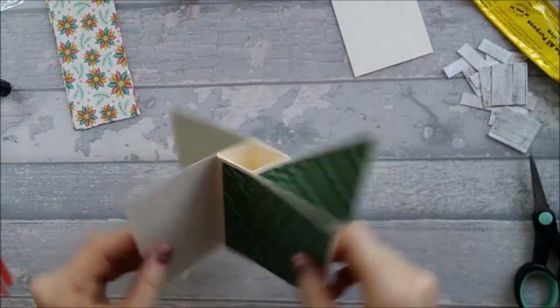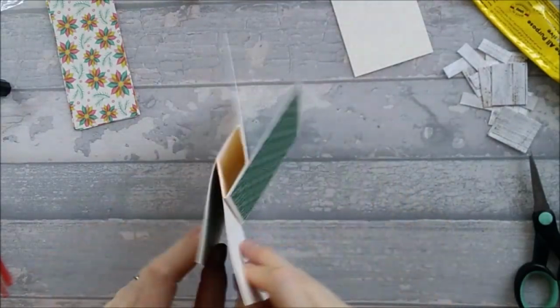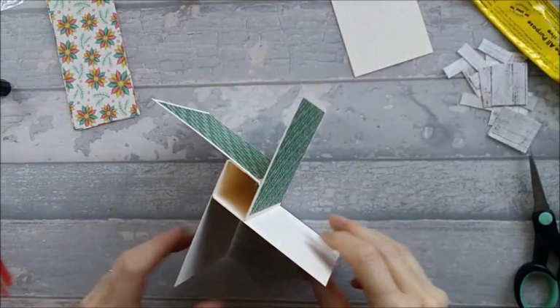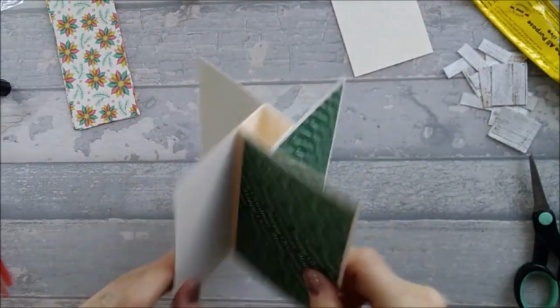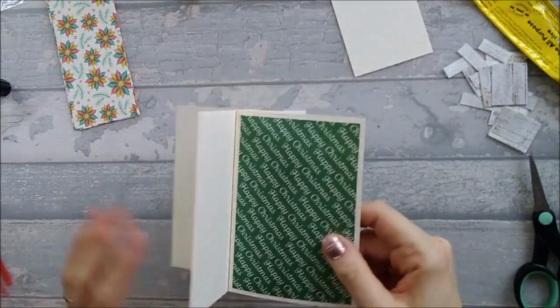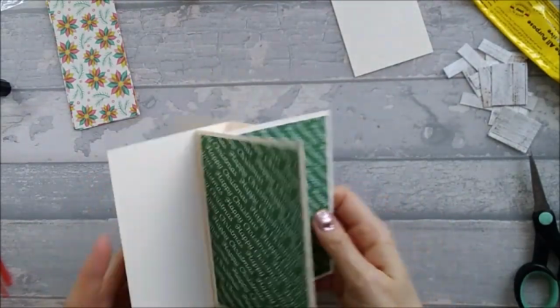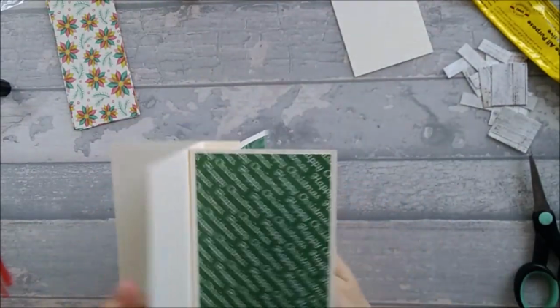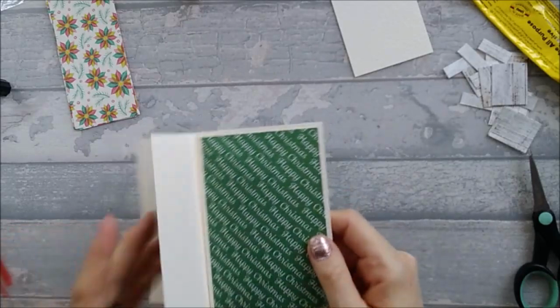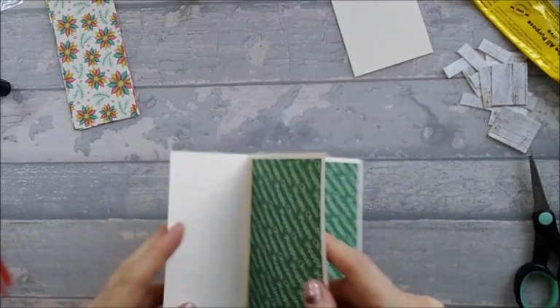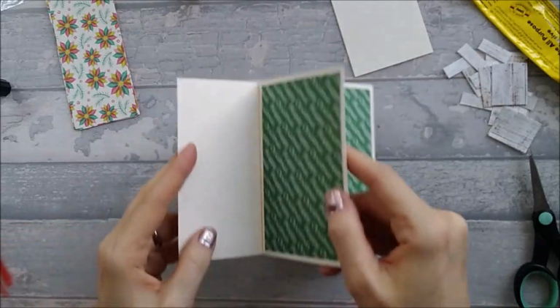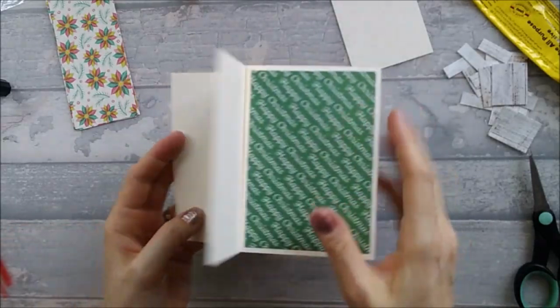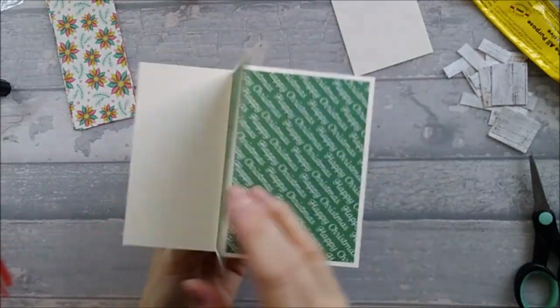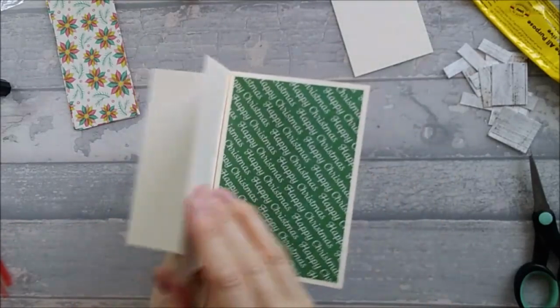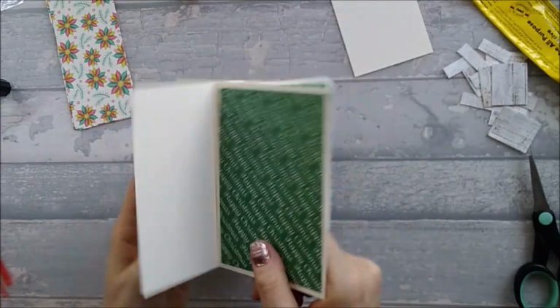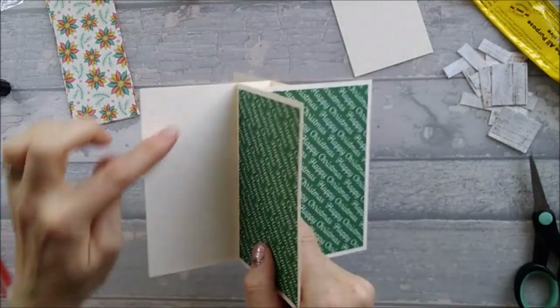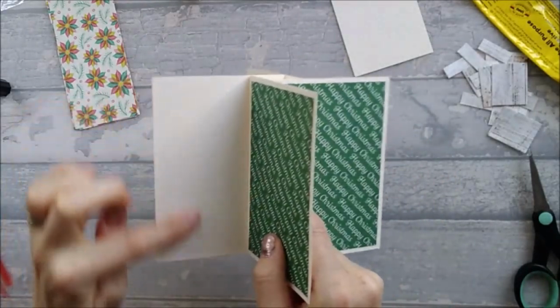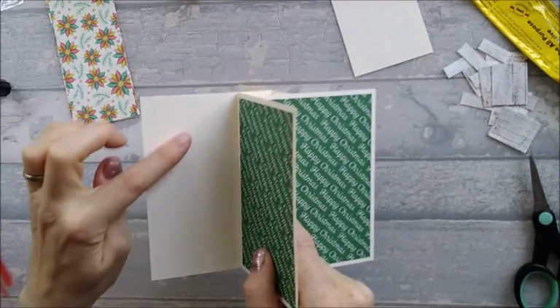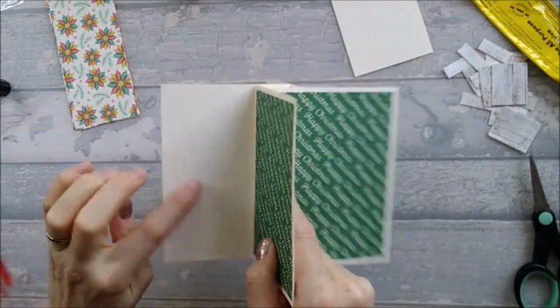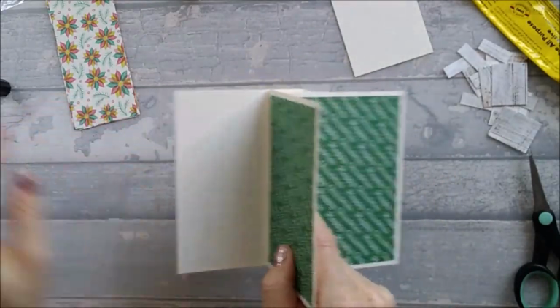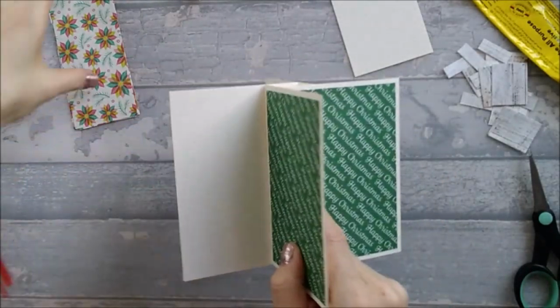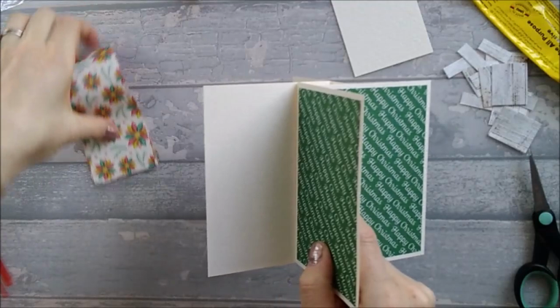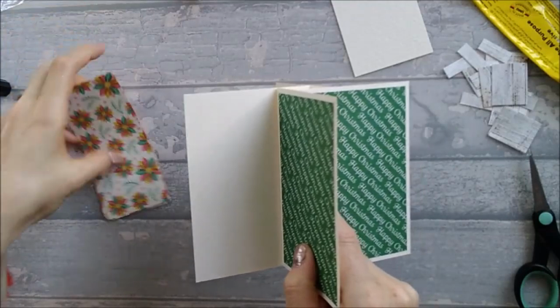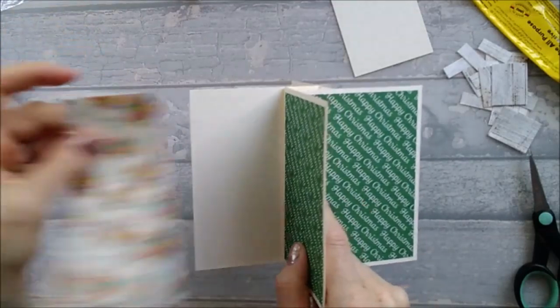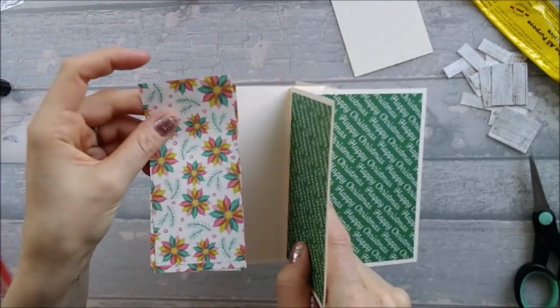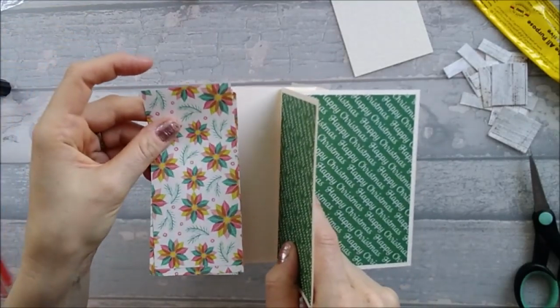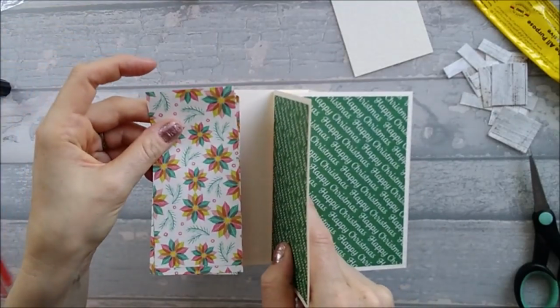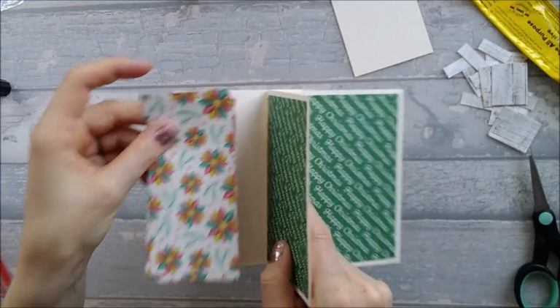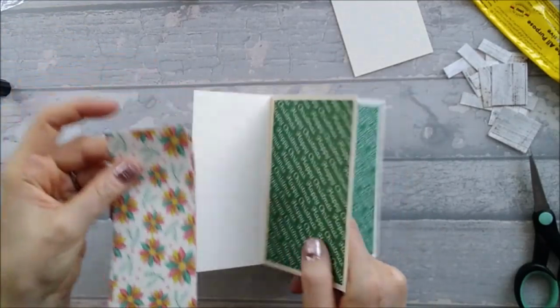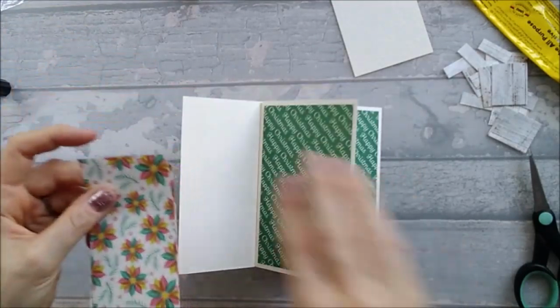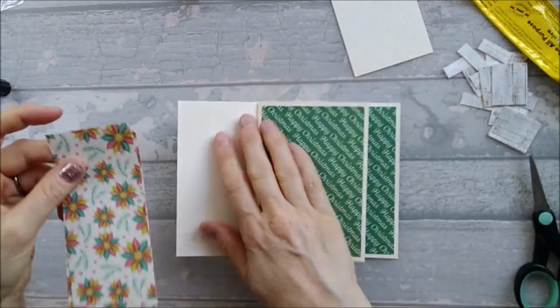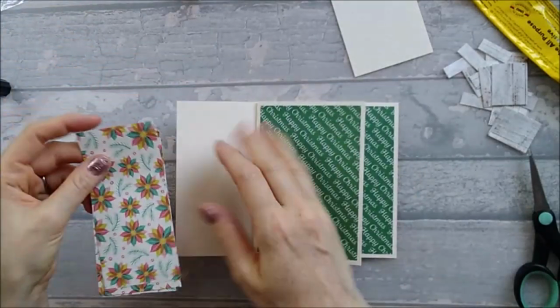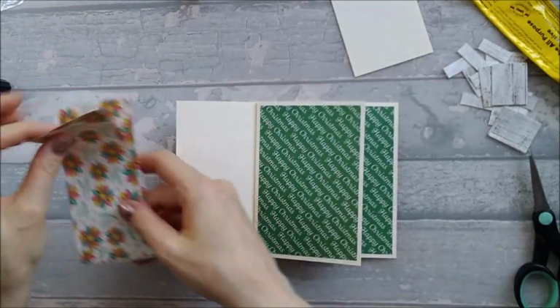I've done all of my pattern layers there, so now I want to go and put the pattern on this side as well. I'm going to go ahead and stick those down now.